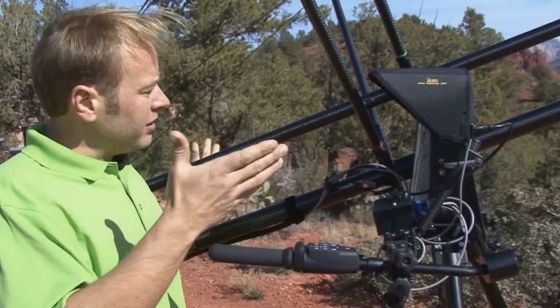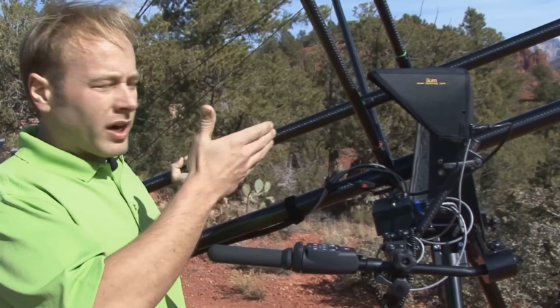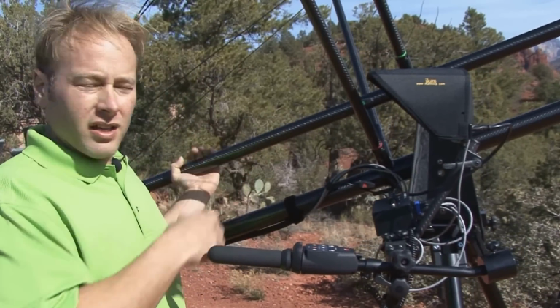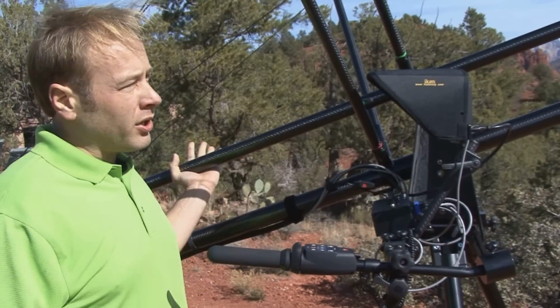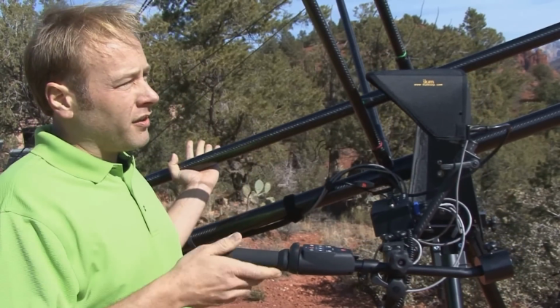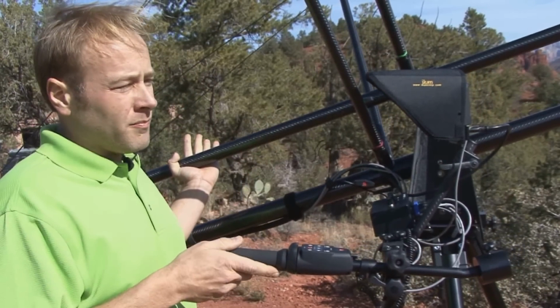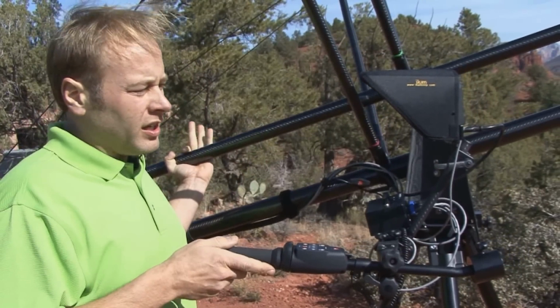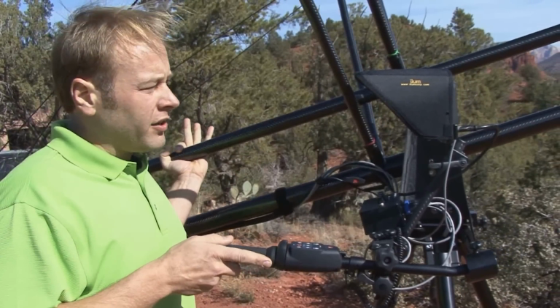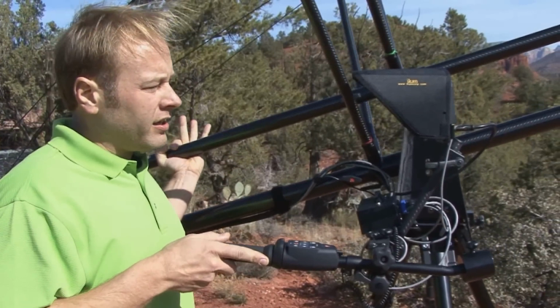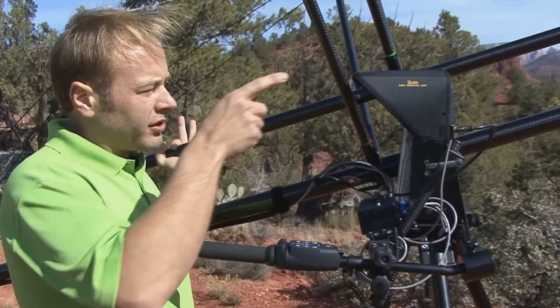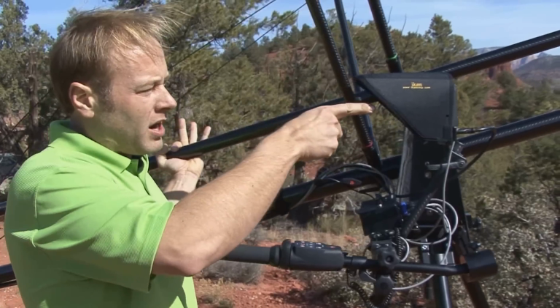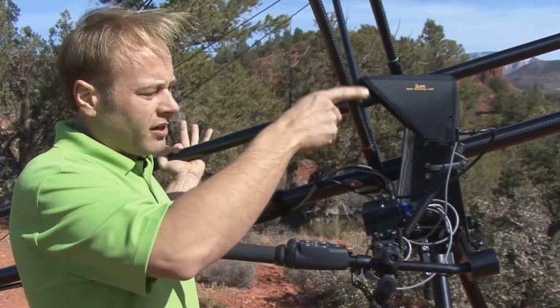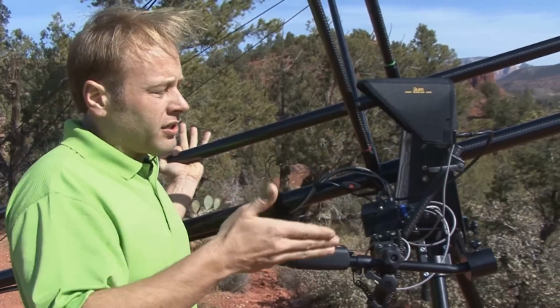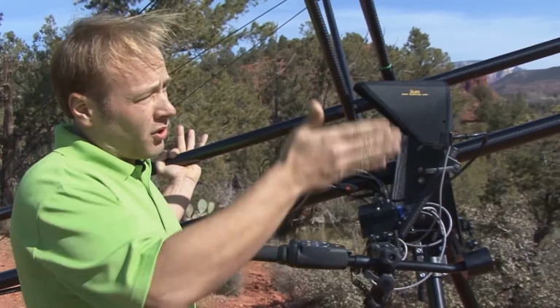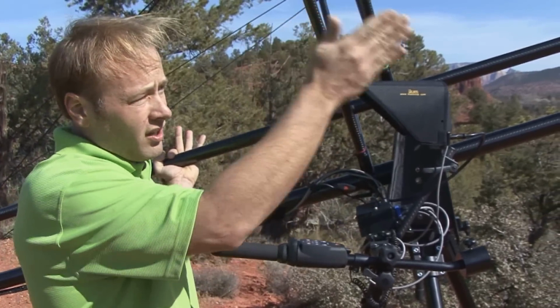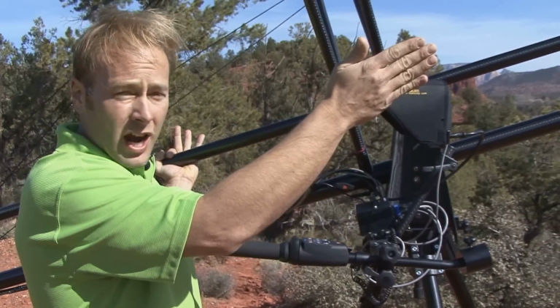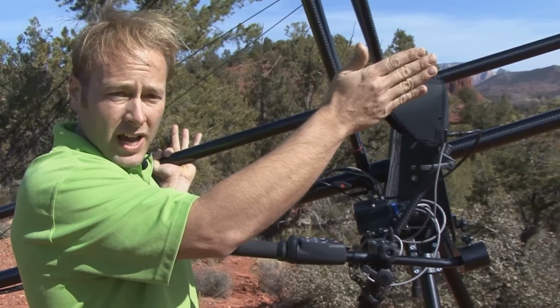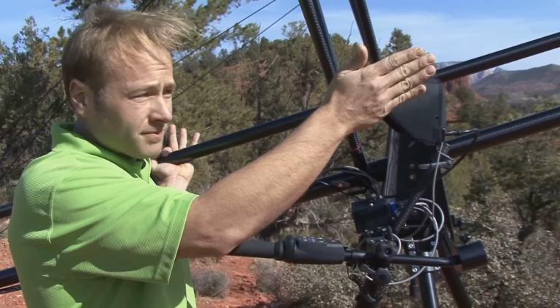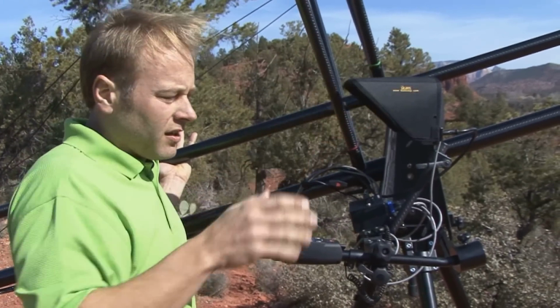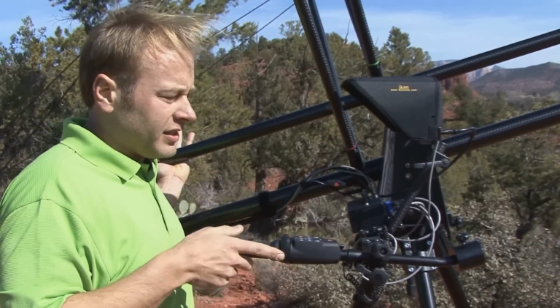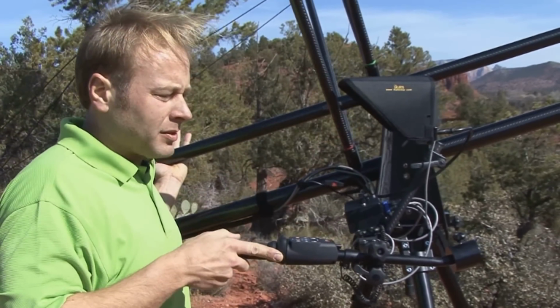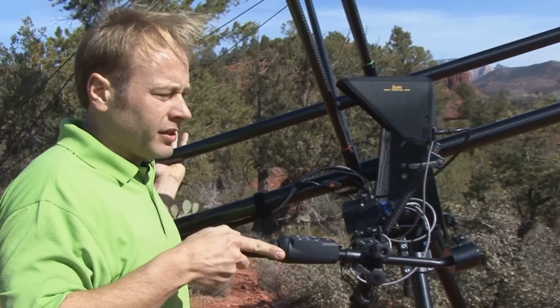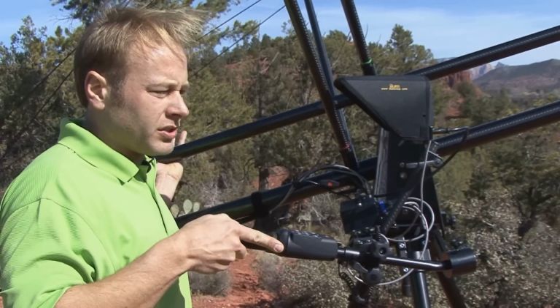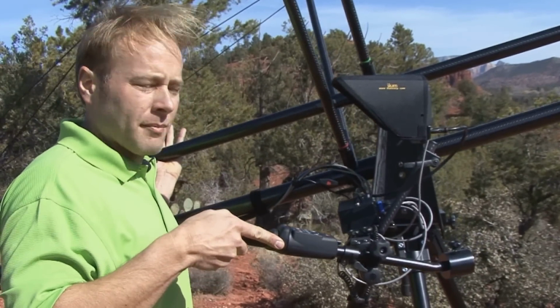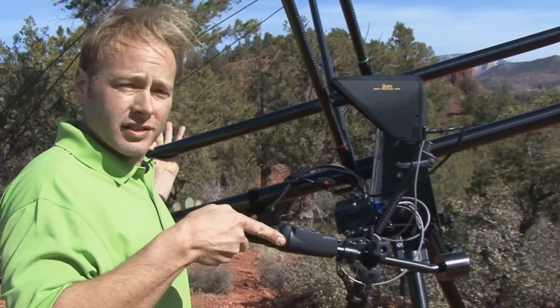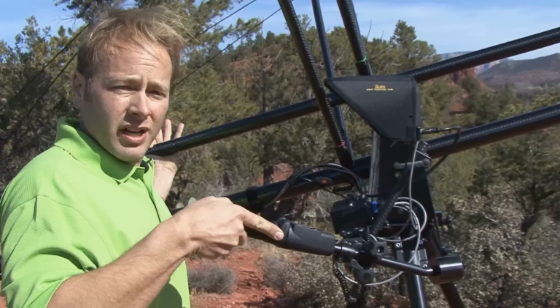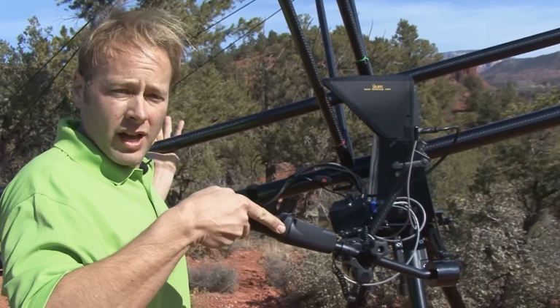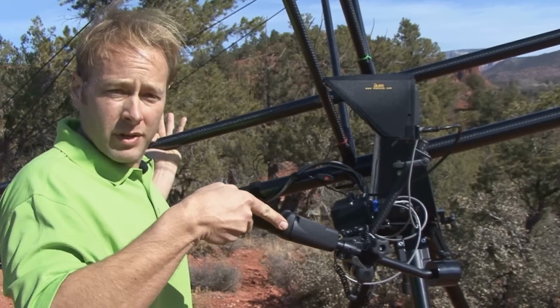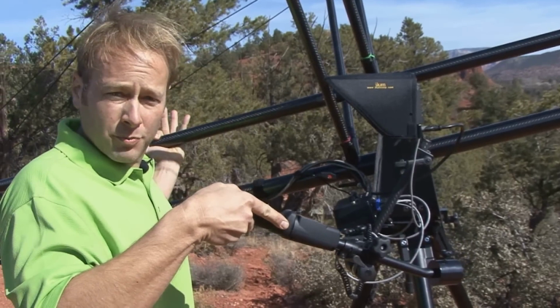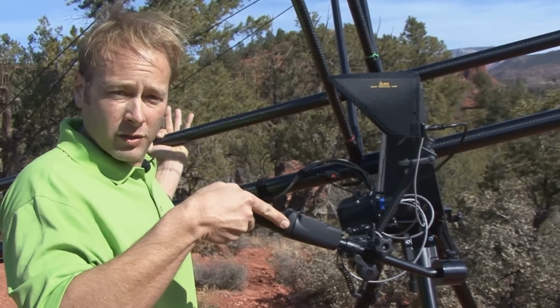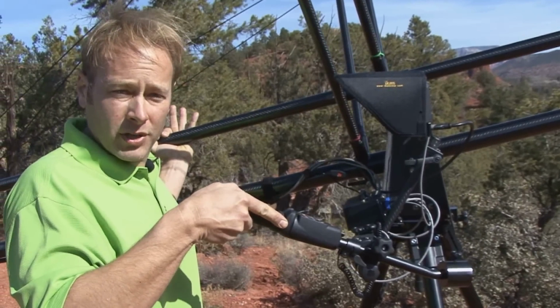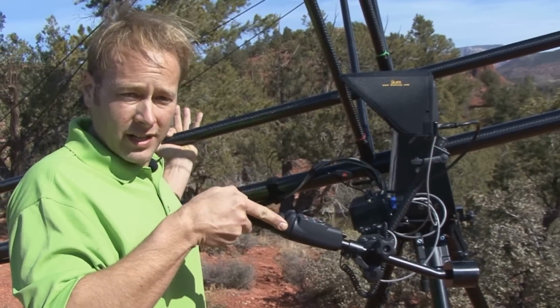You take one hand and put it on the boom, you take the other hand, you look in your monitor, and you can control the camera head. This is absolutely the most dynamic system you'll ever be able to put in the palm of your hands.